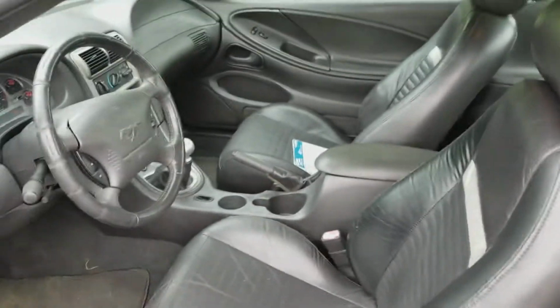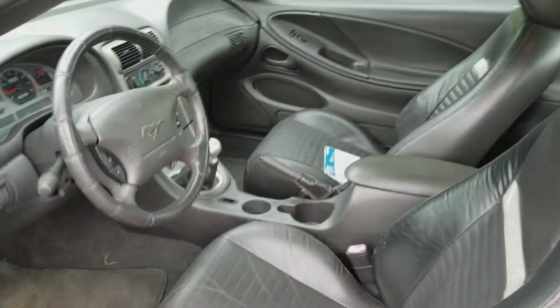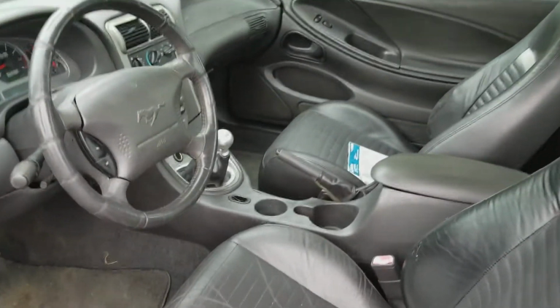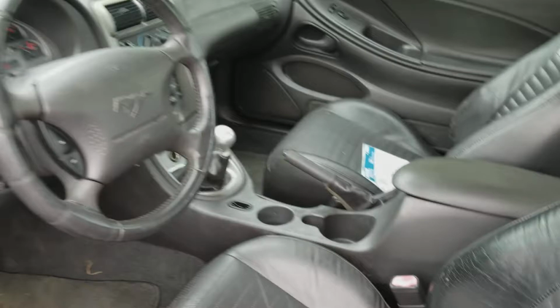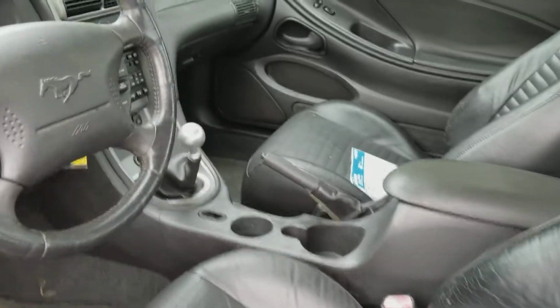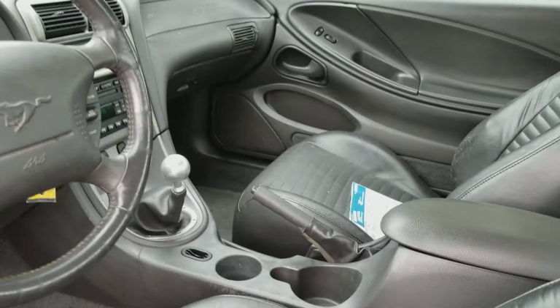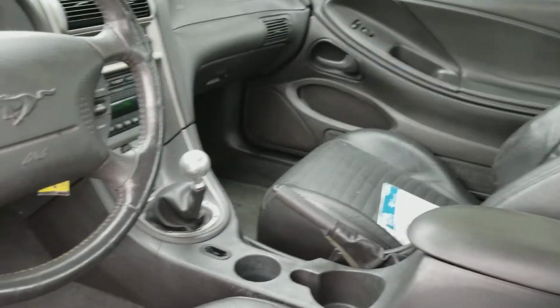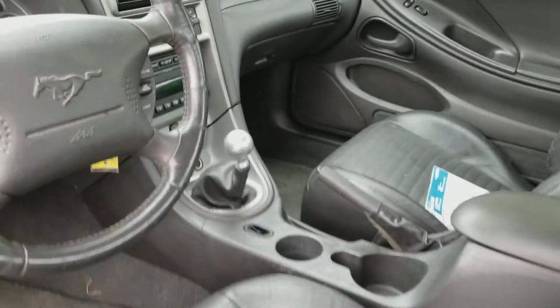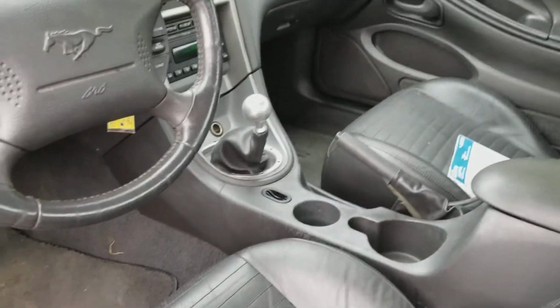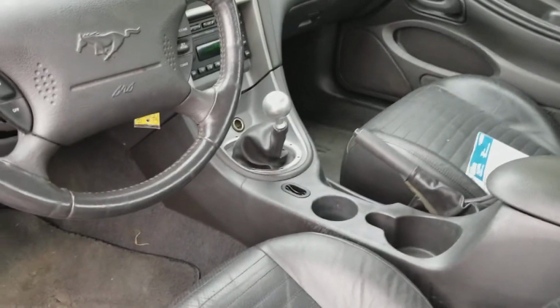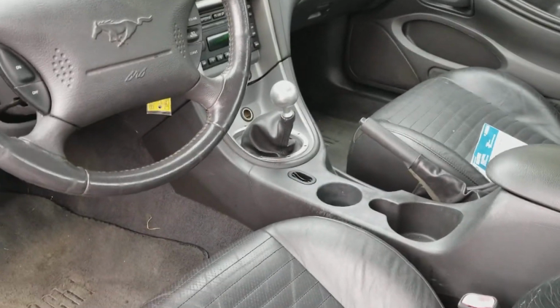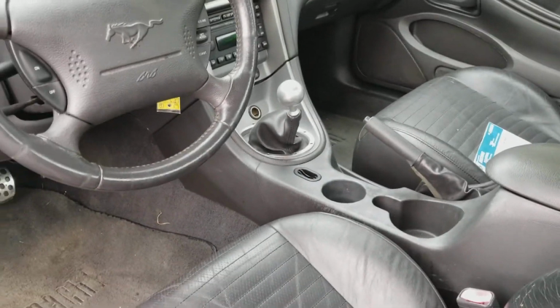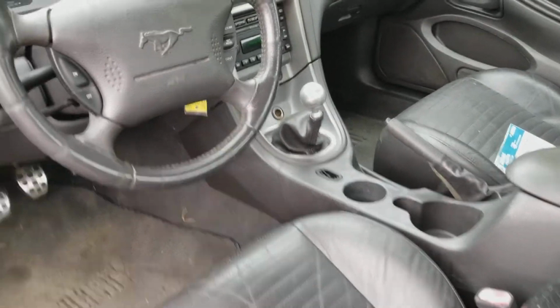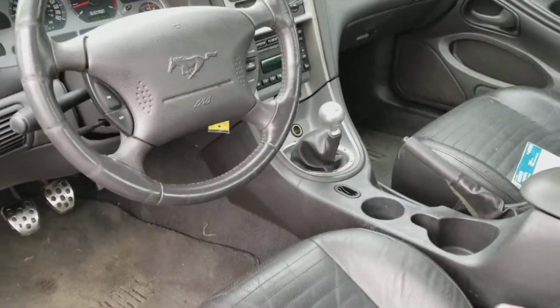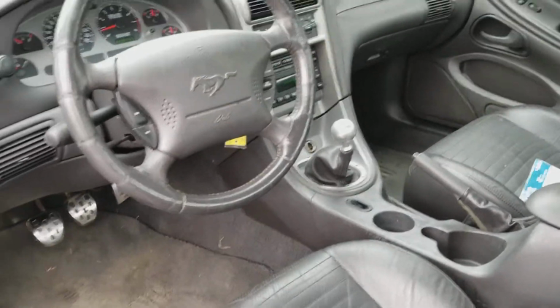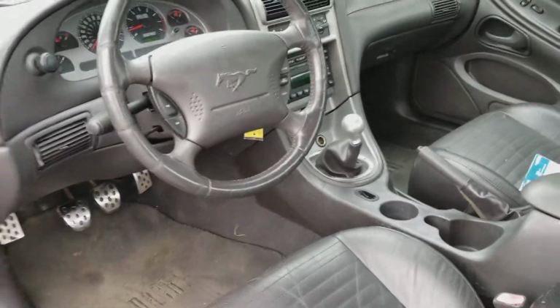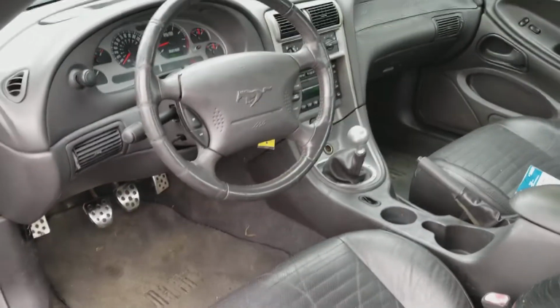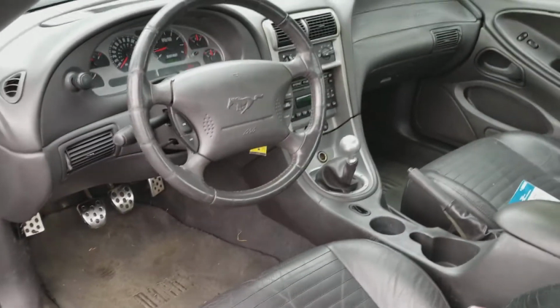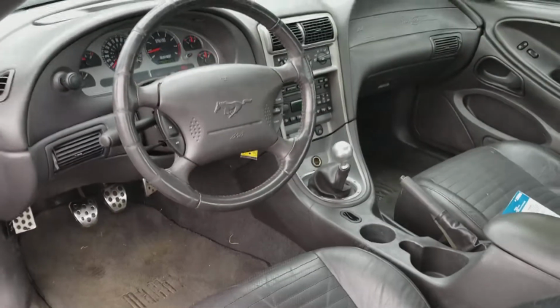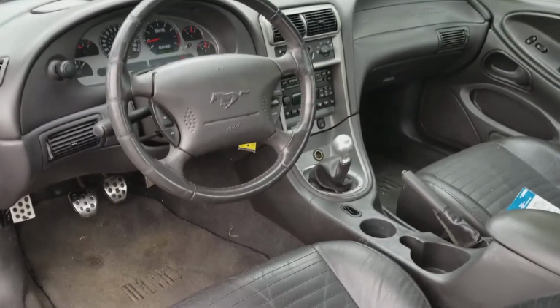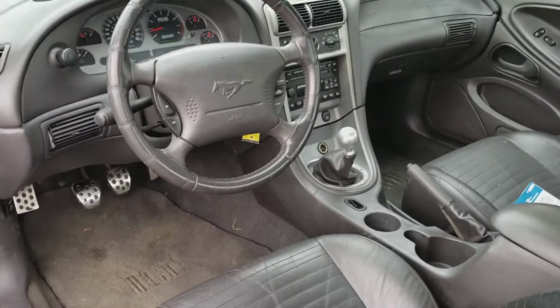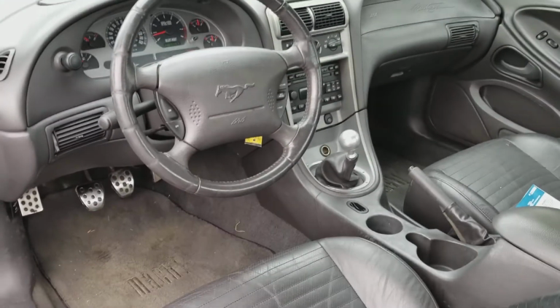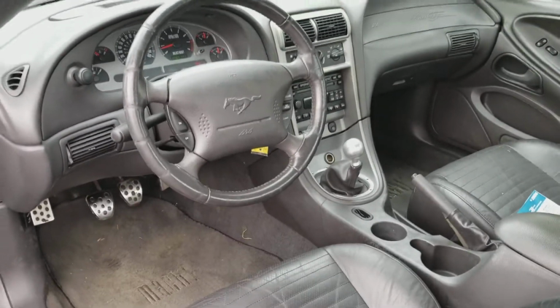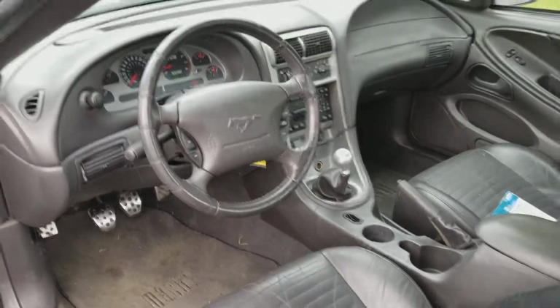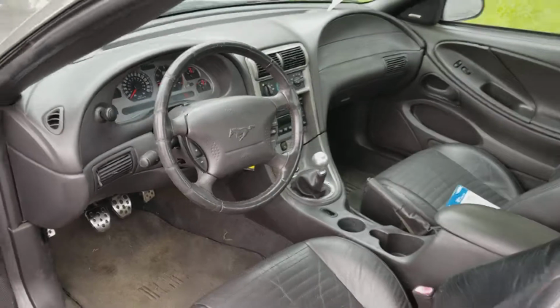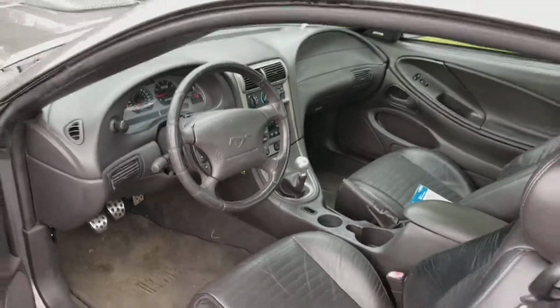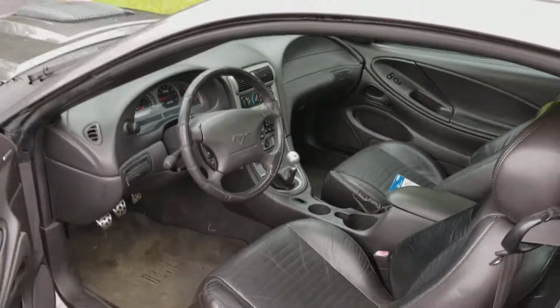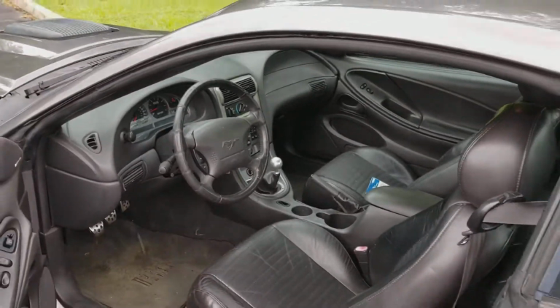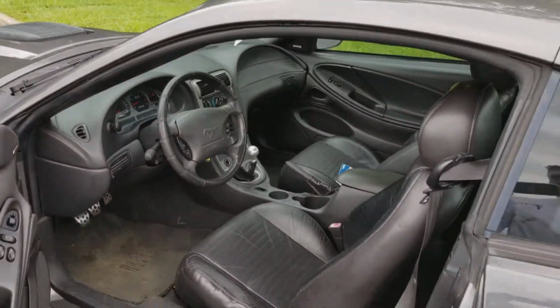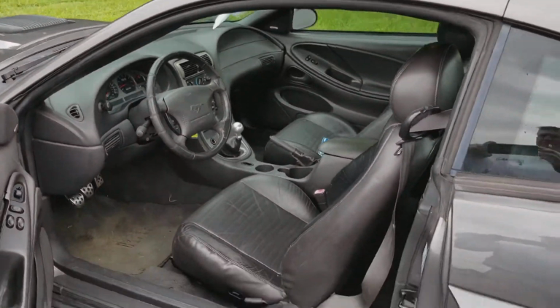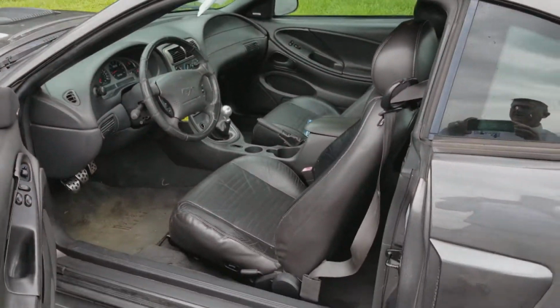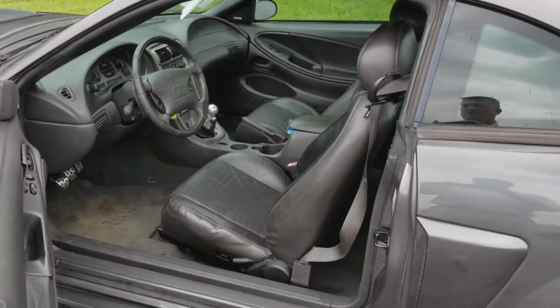This vehicle has 140,974 miles. The AC is blowing very cold.